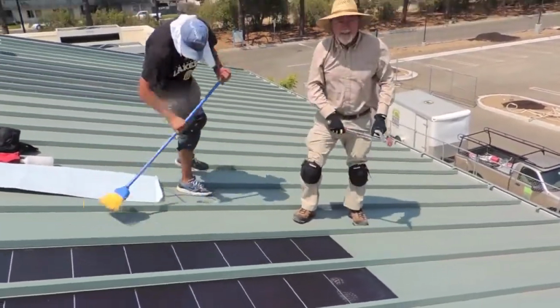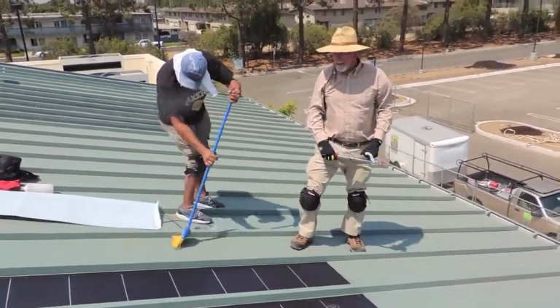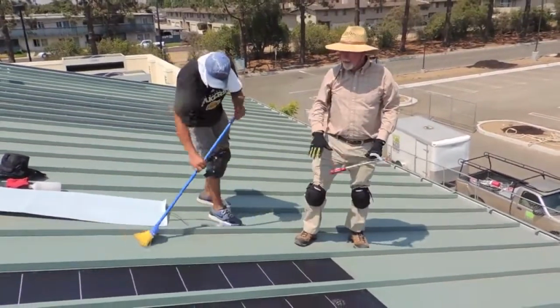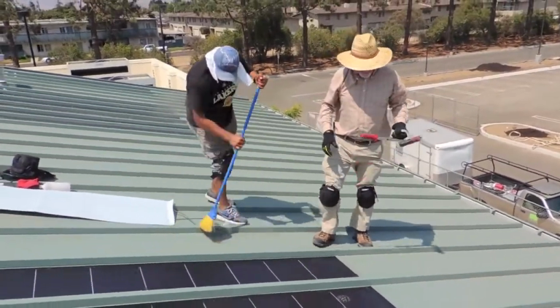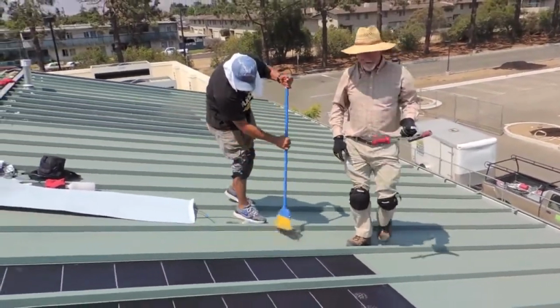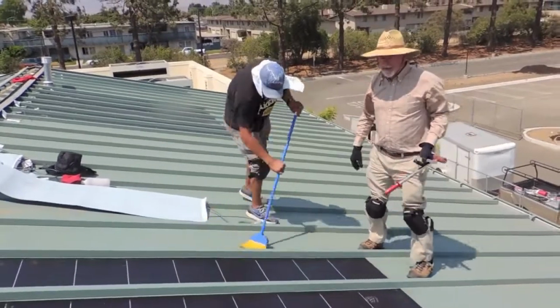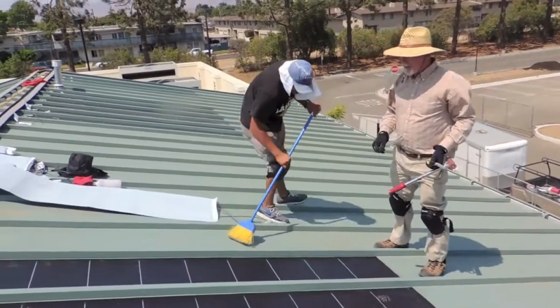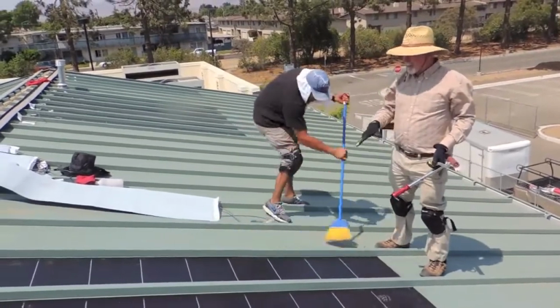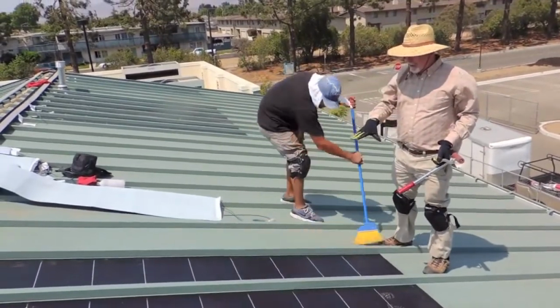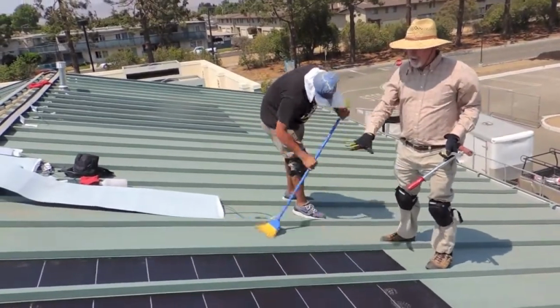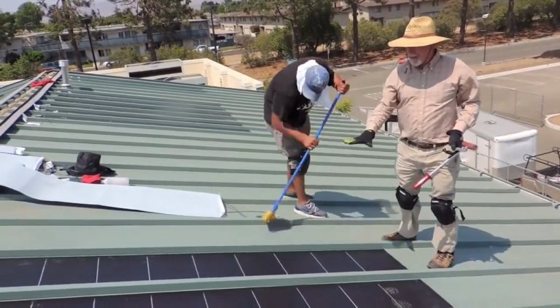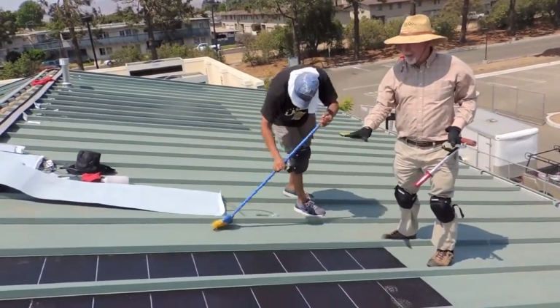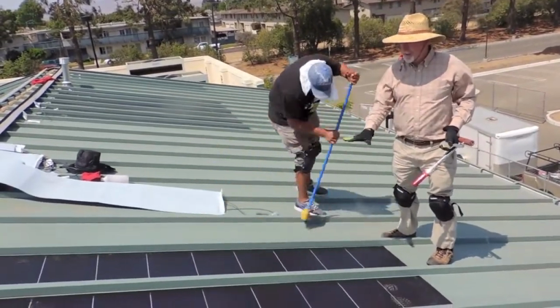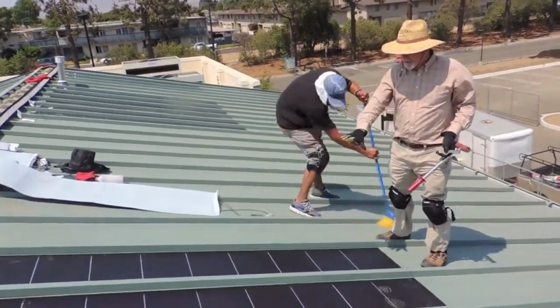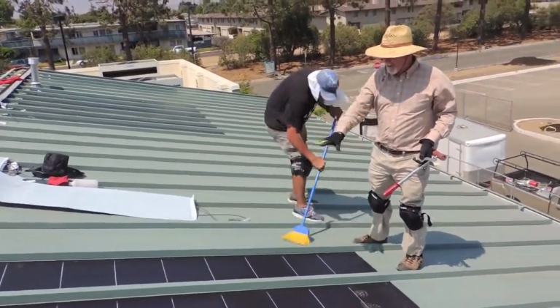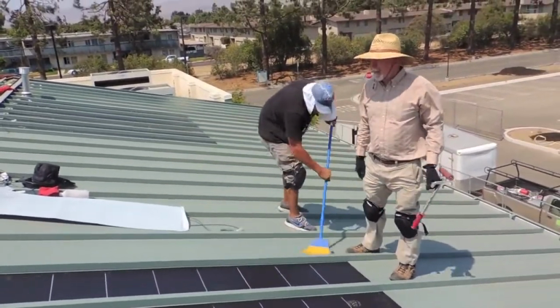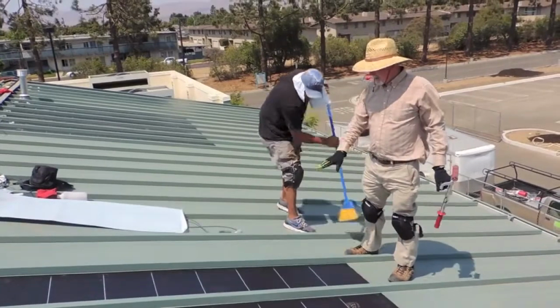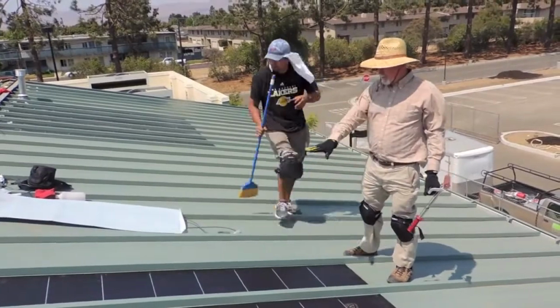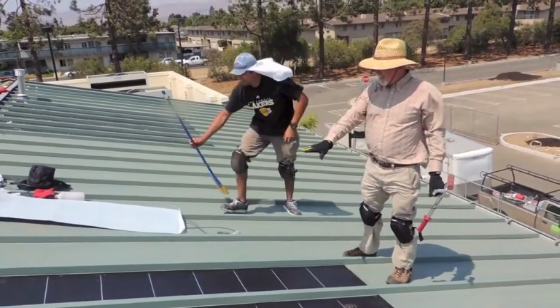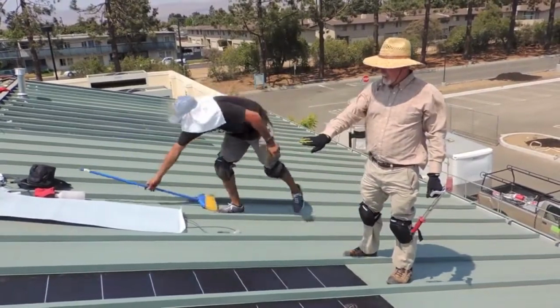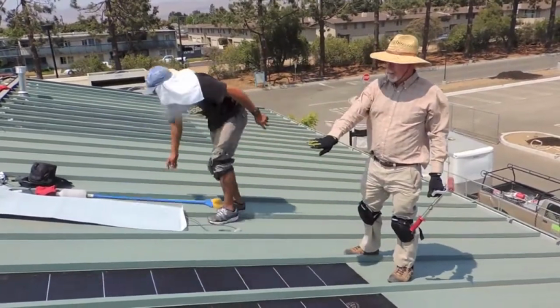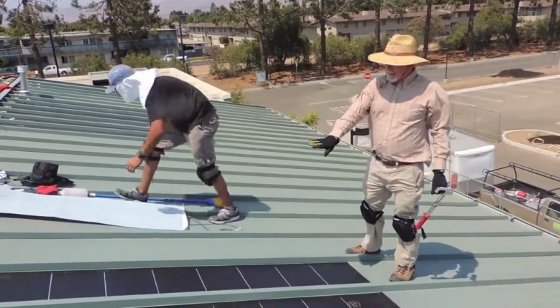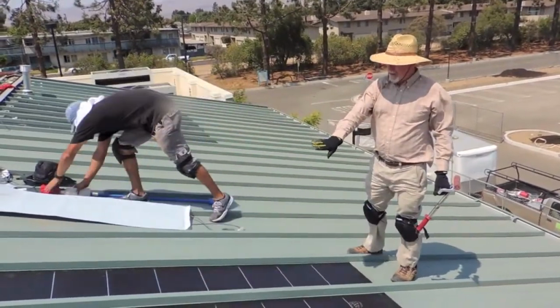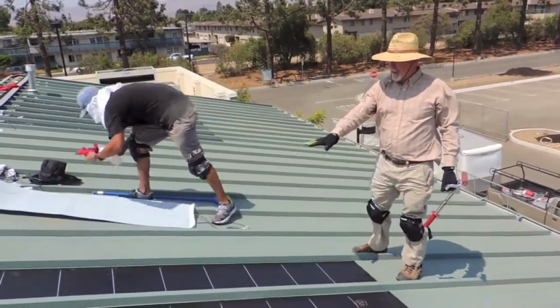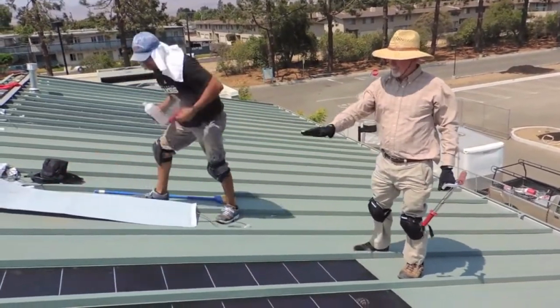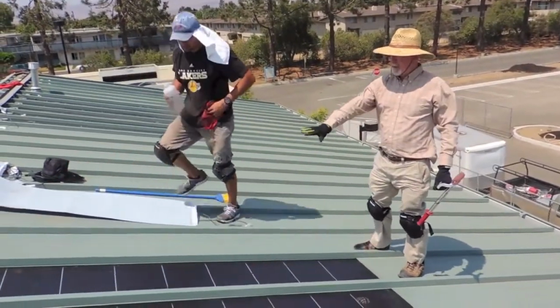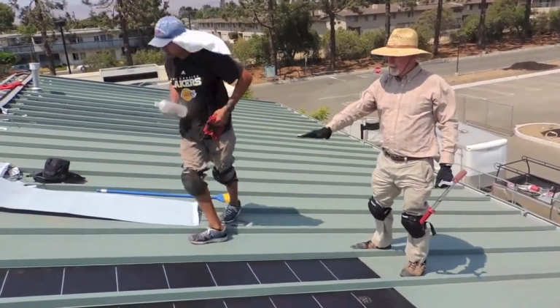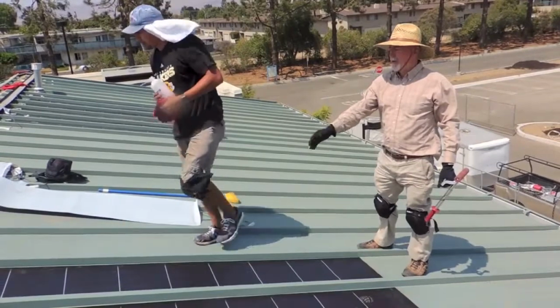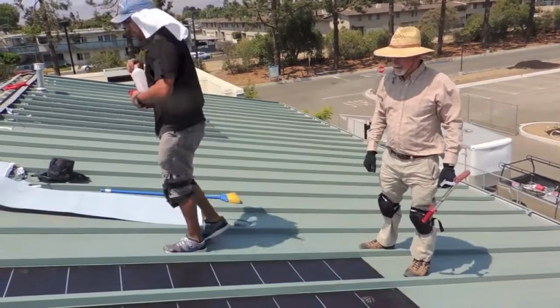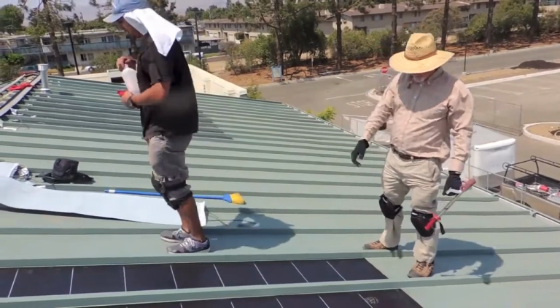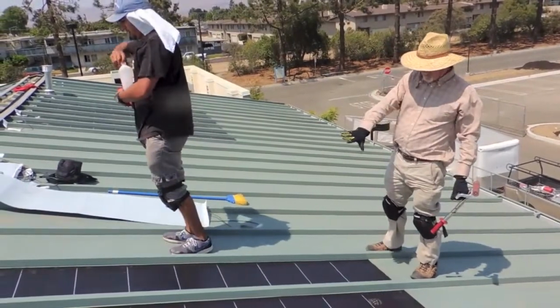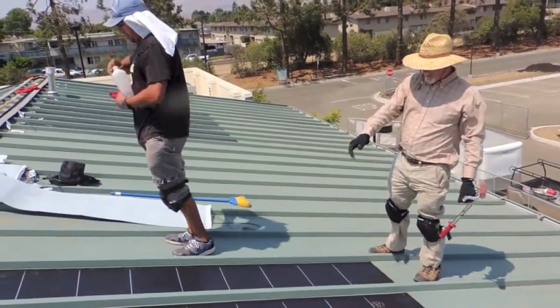That's it. You need to make sure that the panel takes the contours of the roof, and you need to make sure to kind of emulate that.